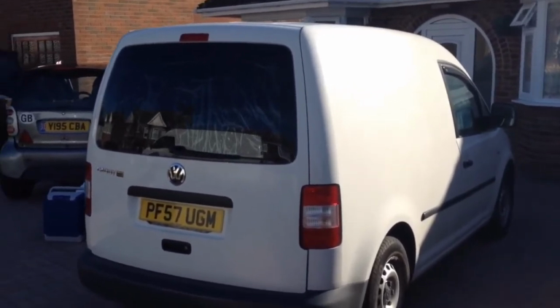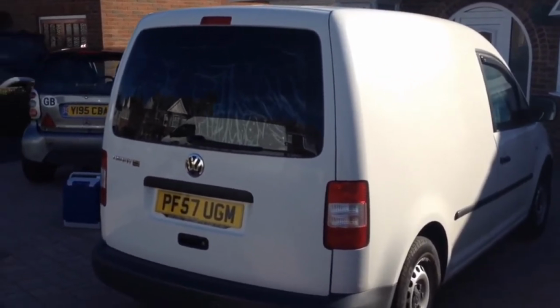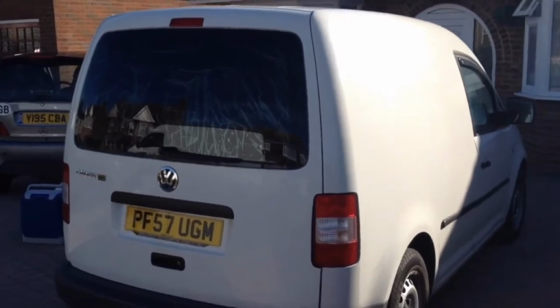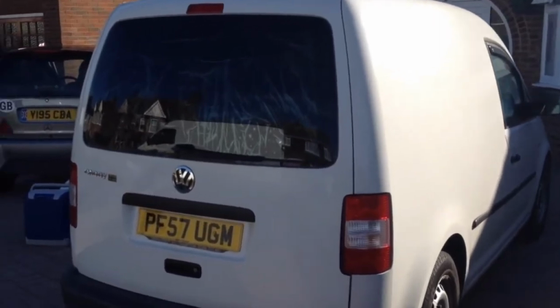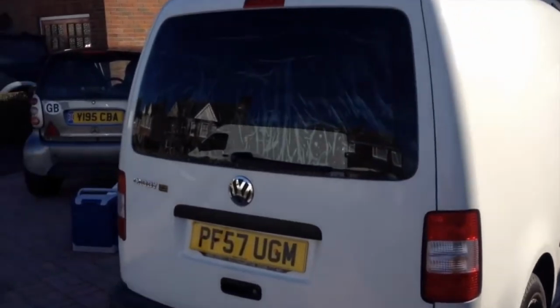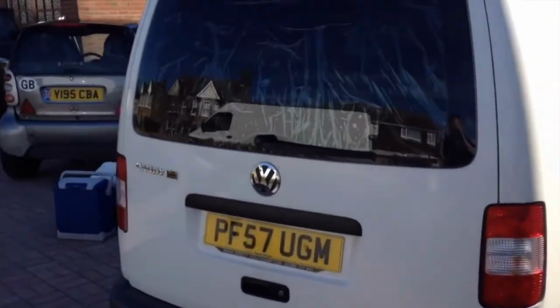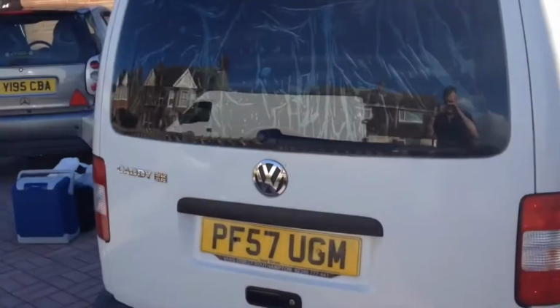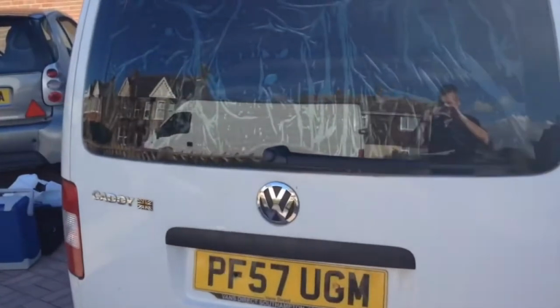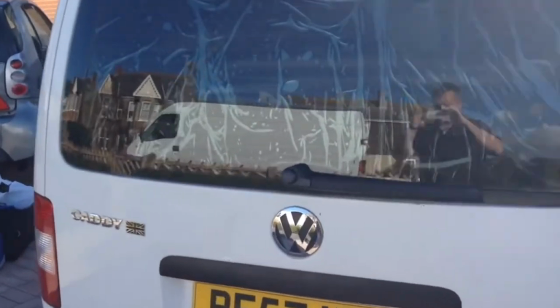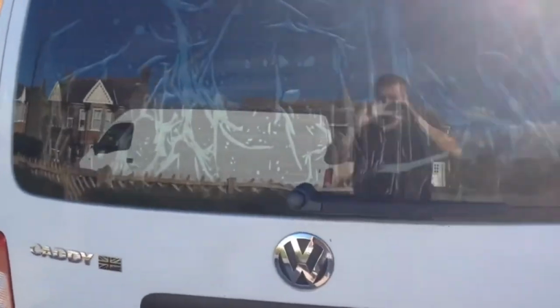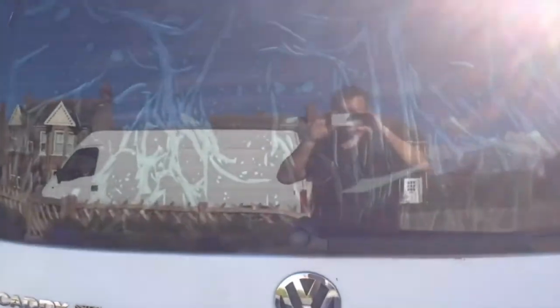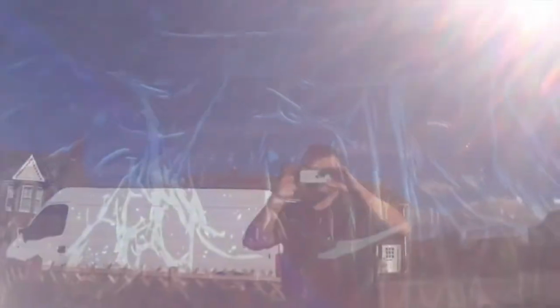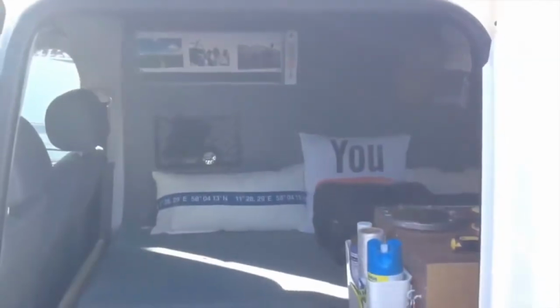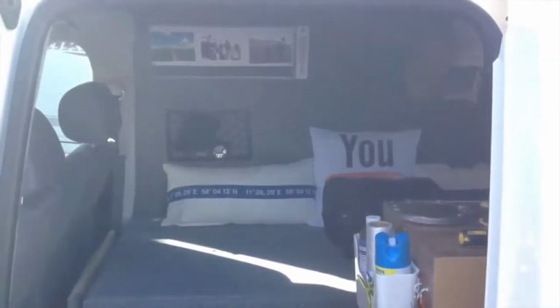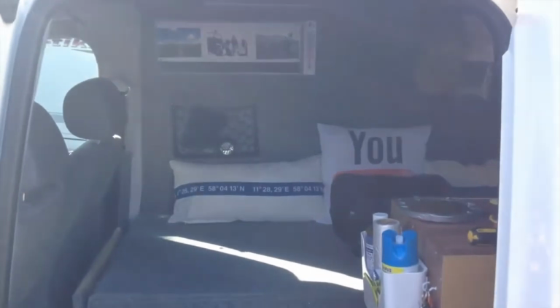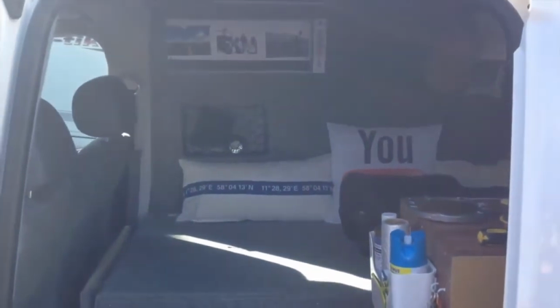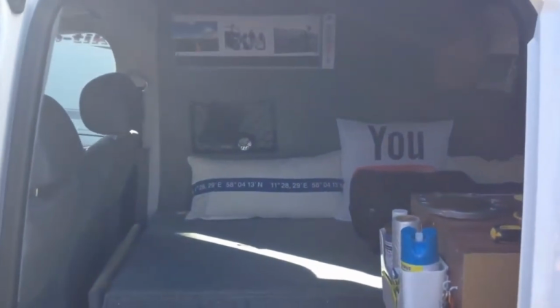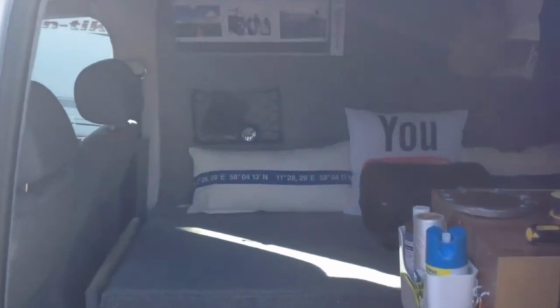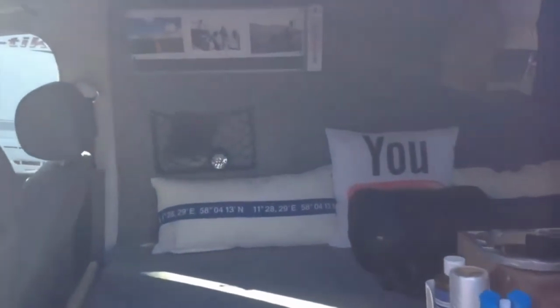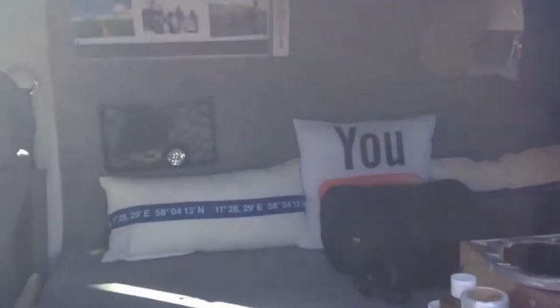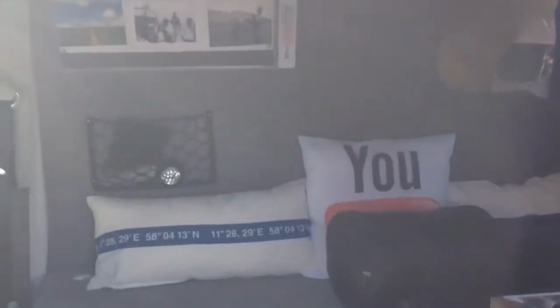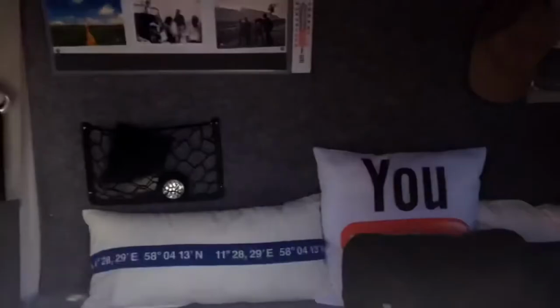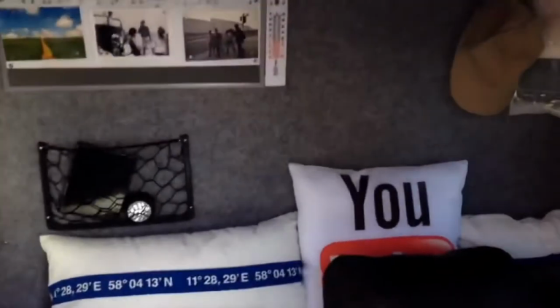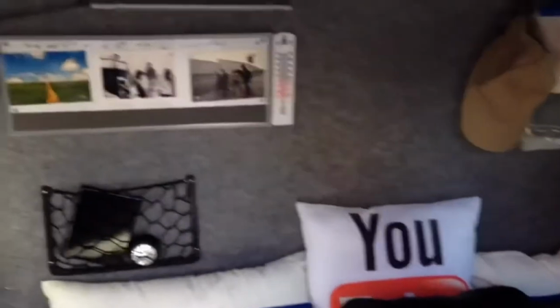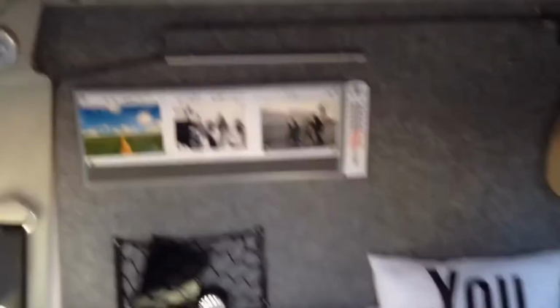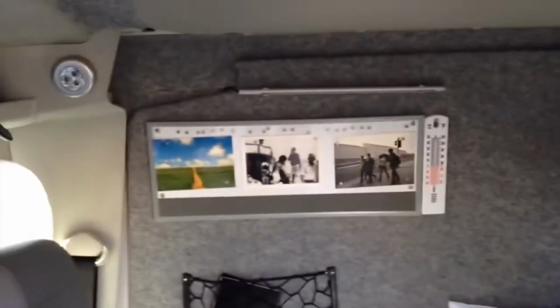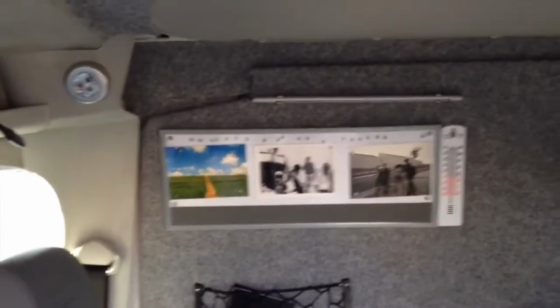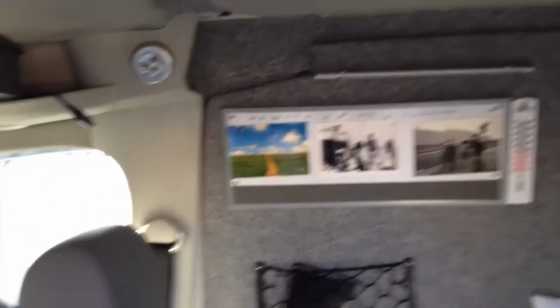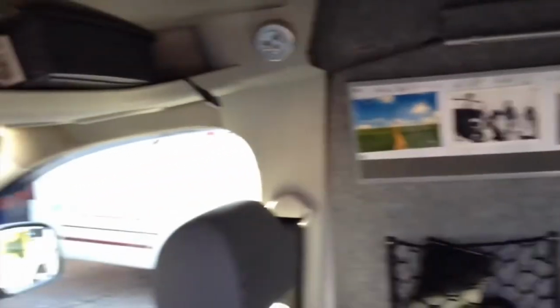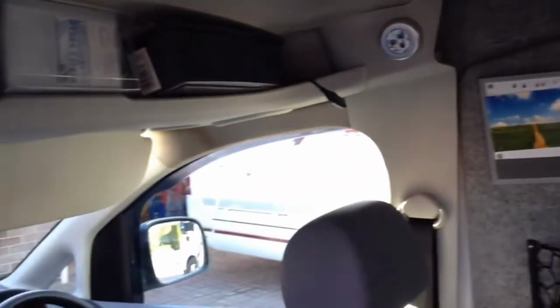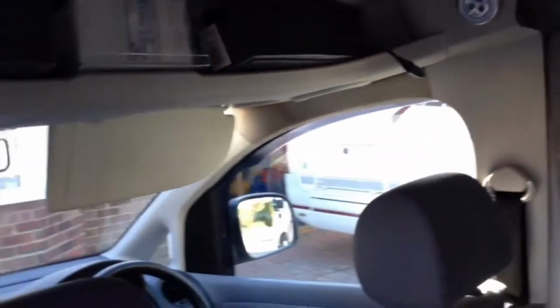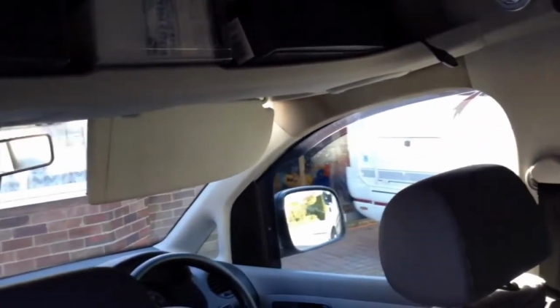Be sure to stay until the end to see more videos in this series. I've spent the last year converting a VW T5, but this is a look back at my first ever camper van, the VW Caddy from 2014.